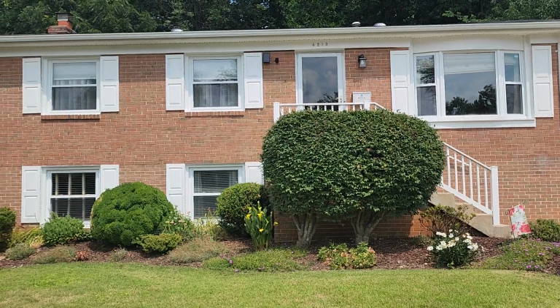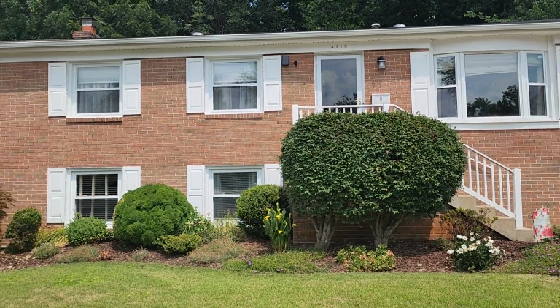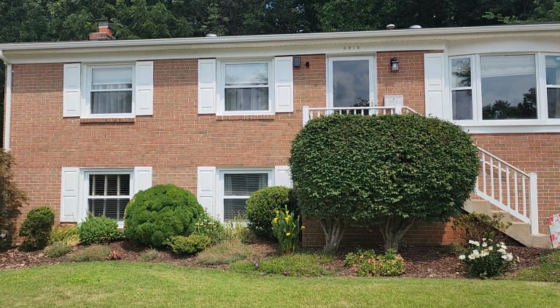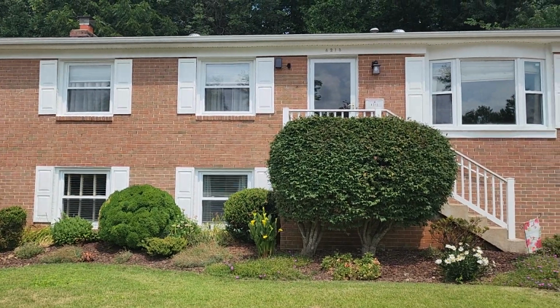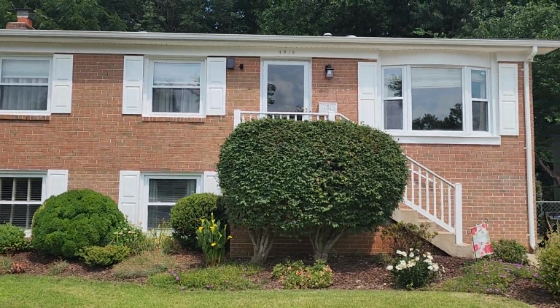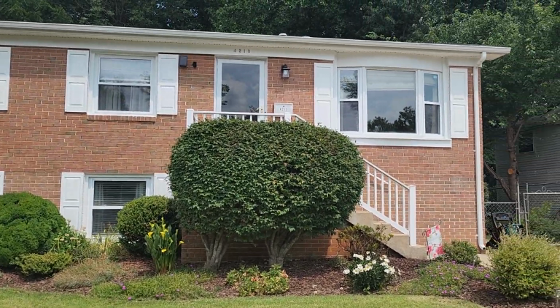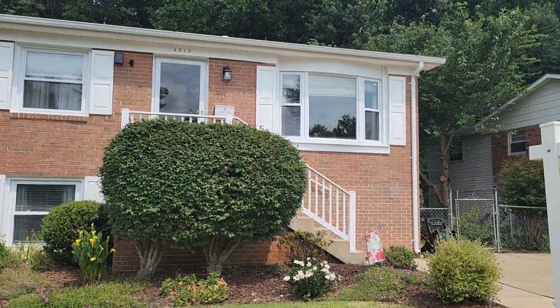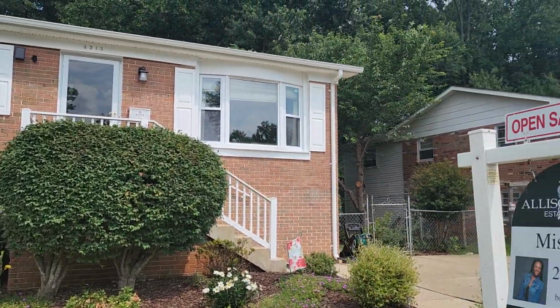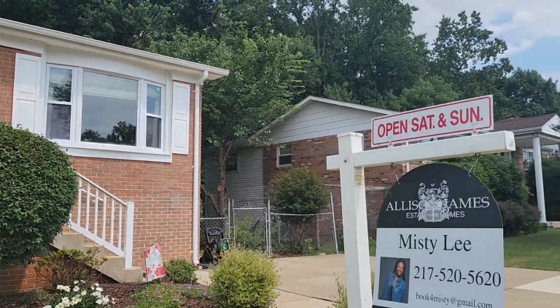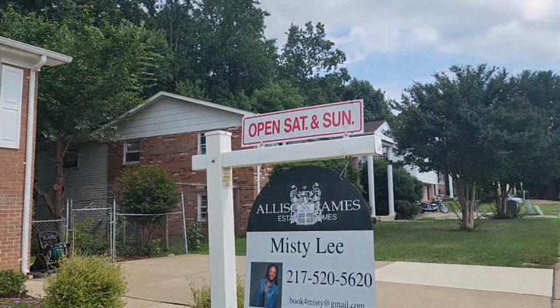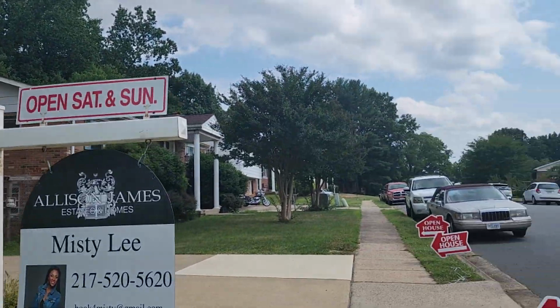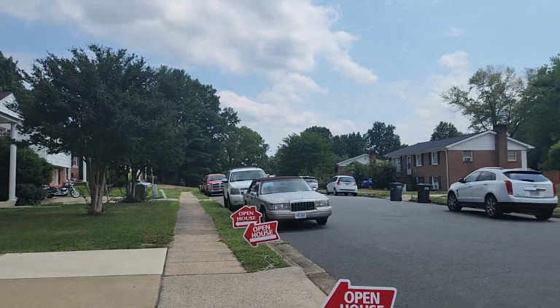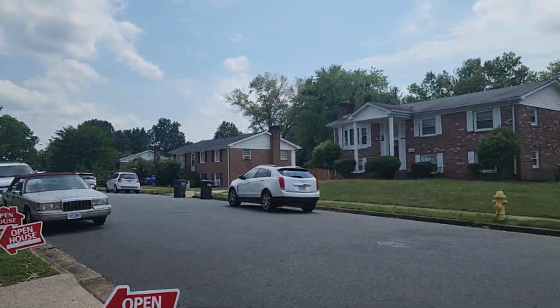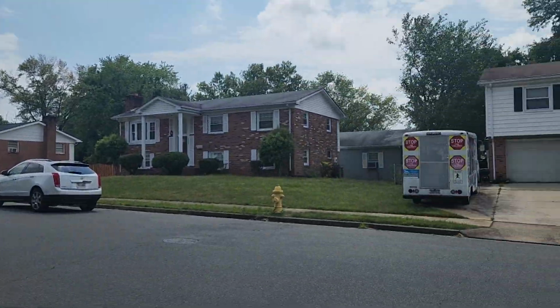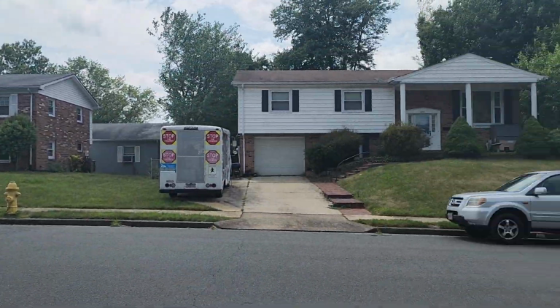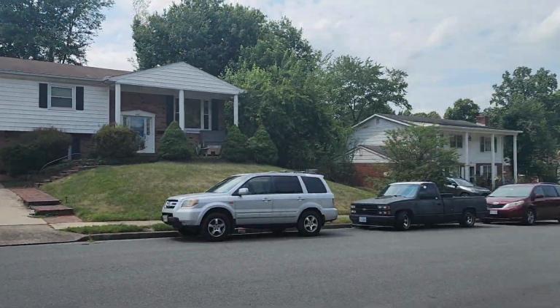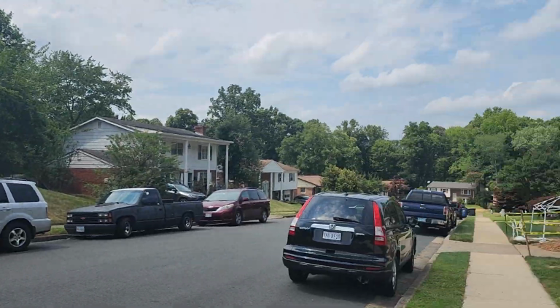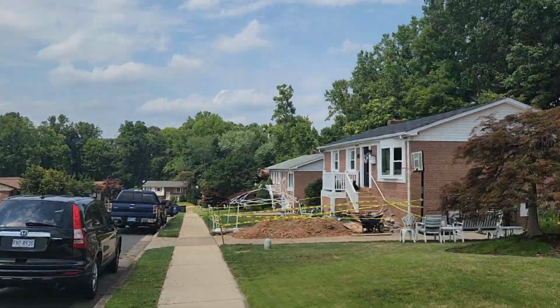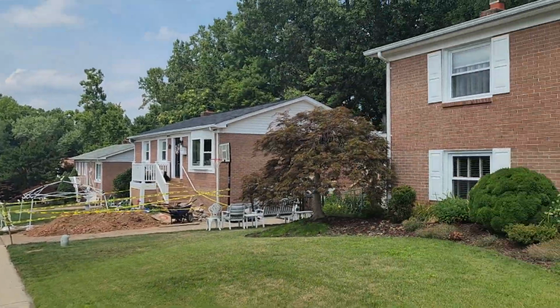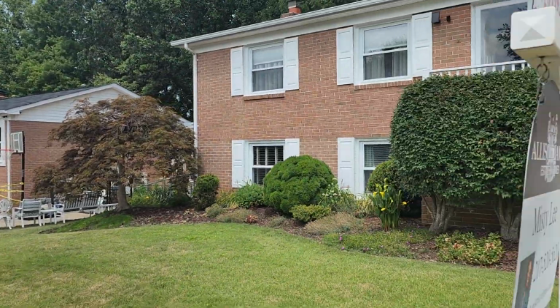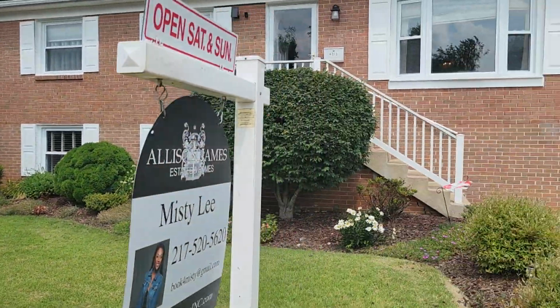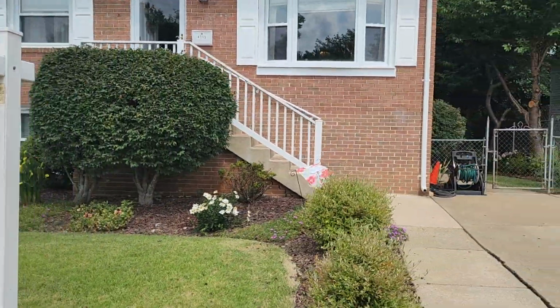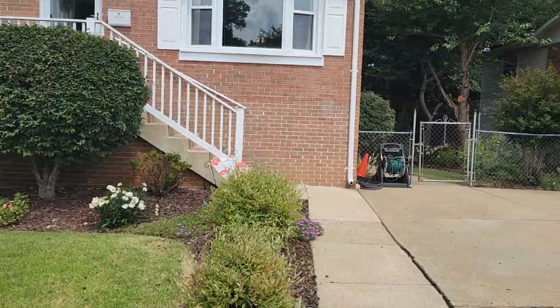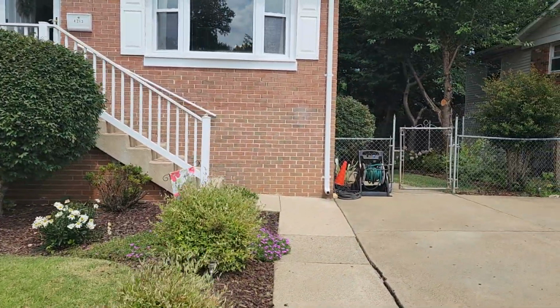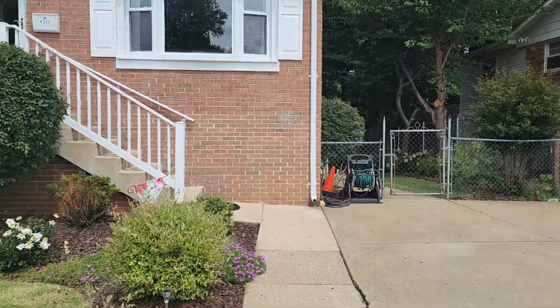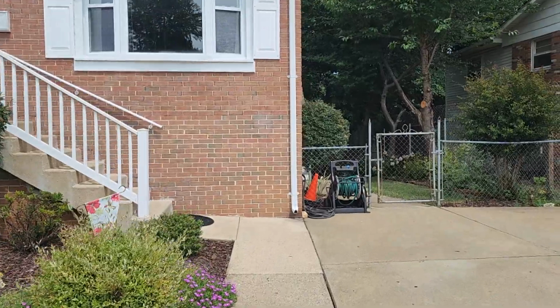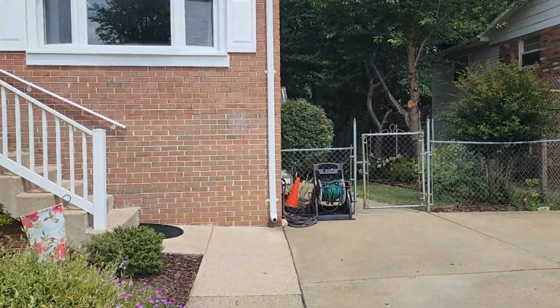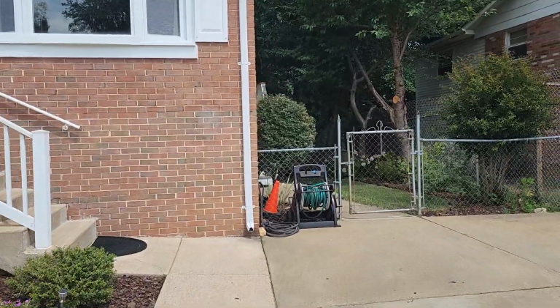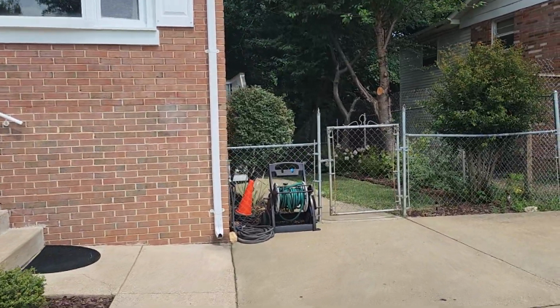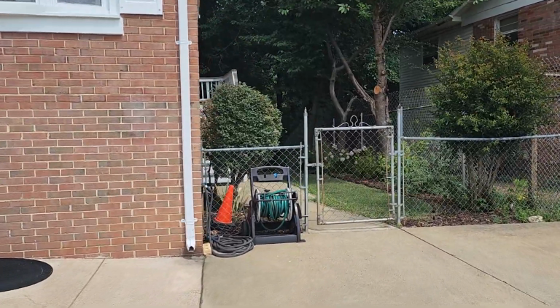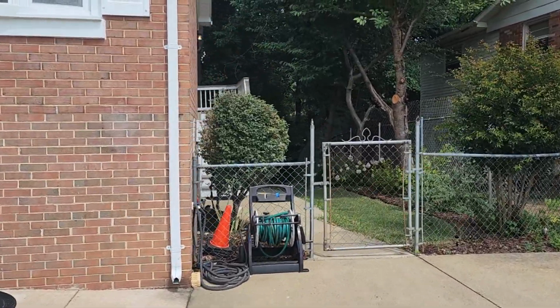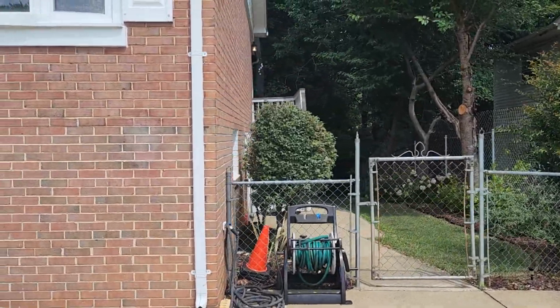Hey everyone, it's Will Bowers from Allison James Estates and Homes. I am at 4213 Evergreen Drive in Woodbridge, Virginia. This is a four bedroom, two and a half bathroom home for sale. Just to show you around a little bit.